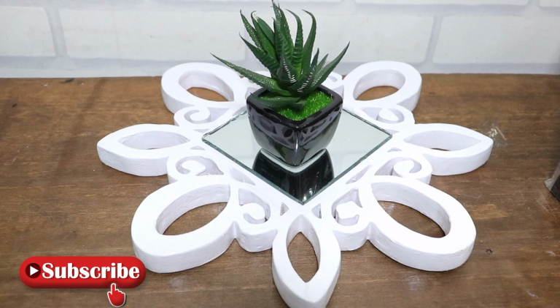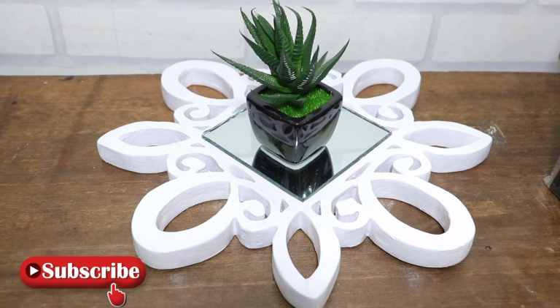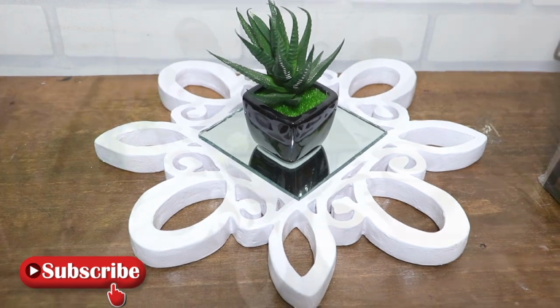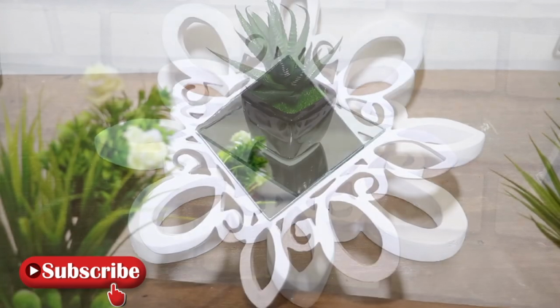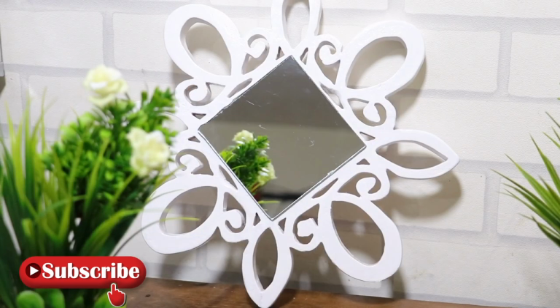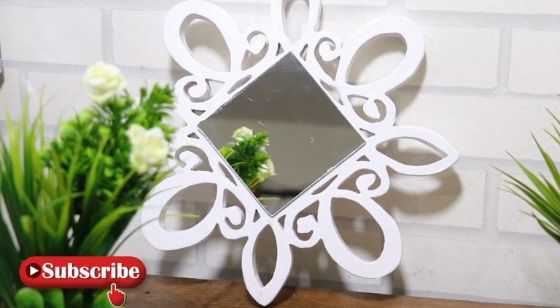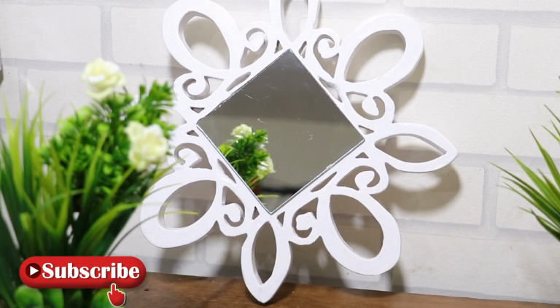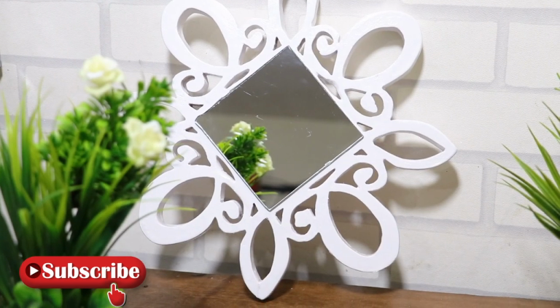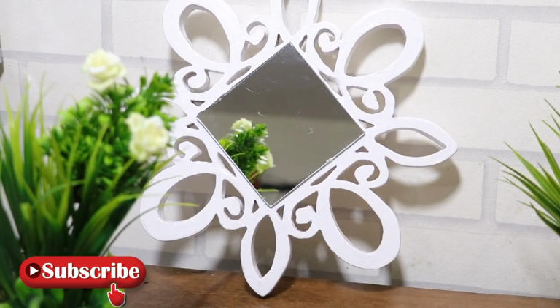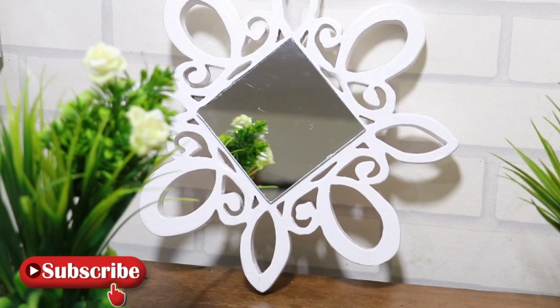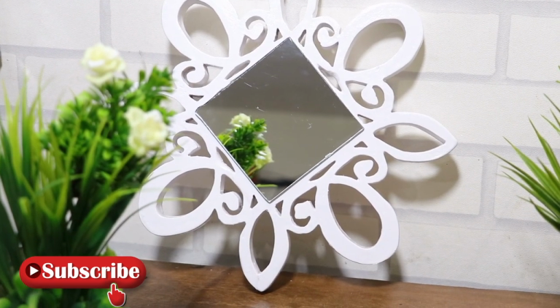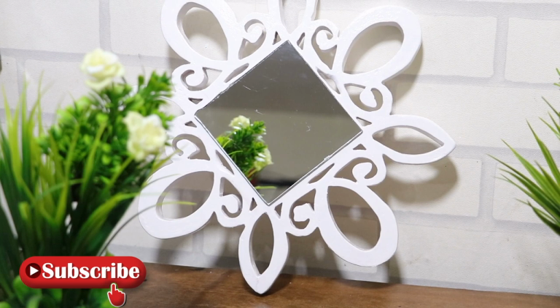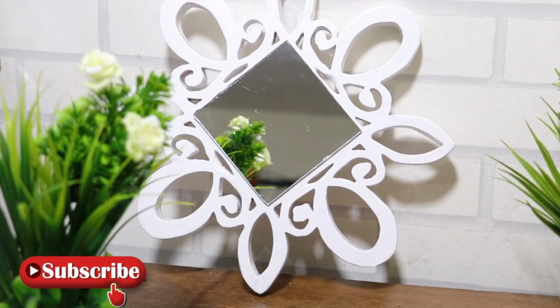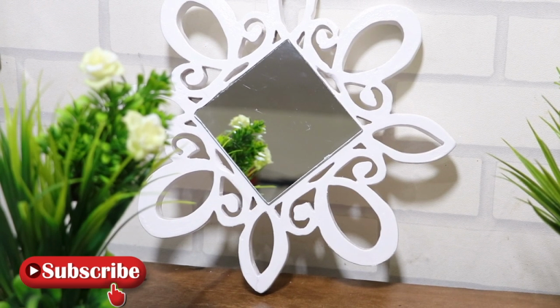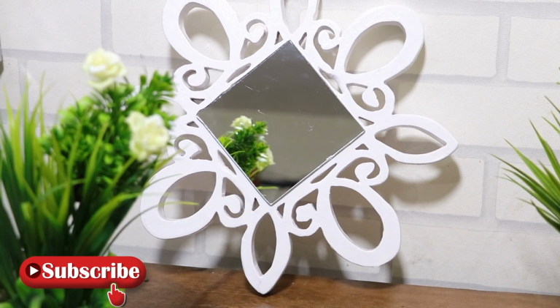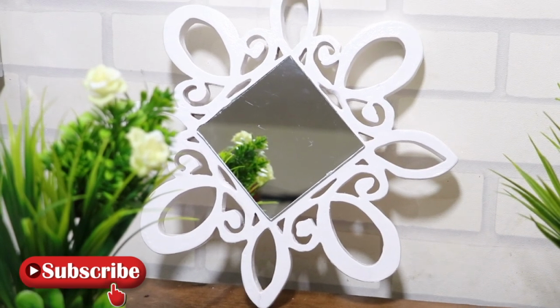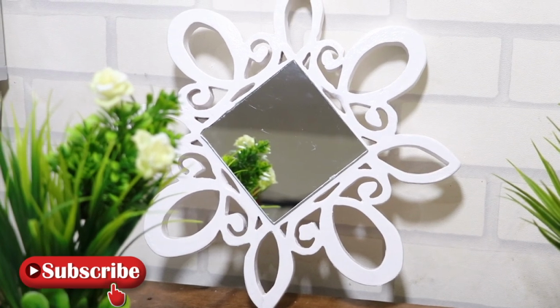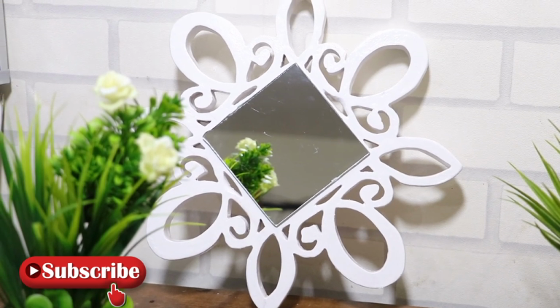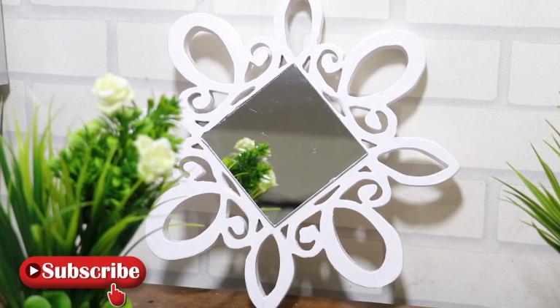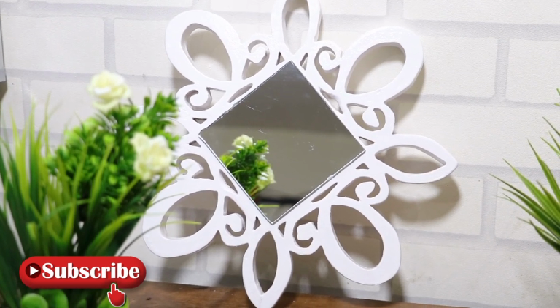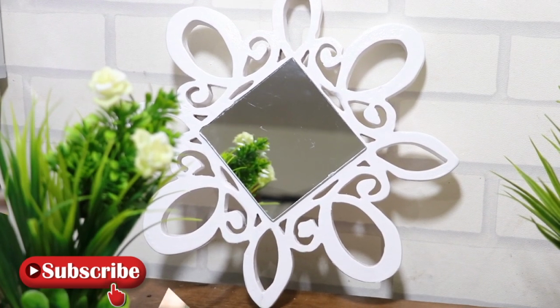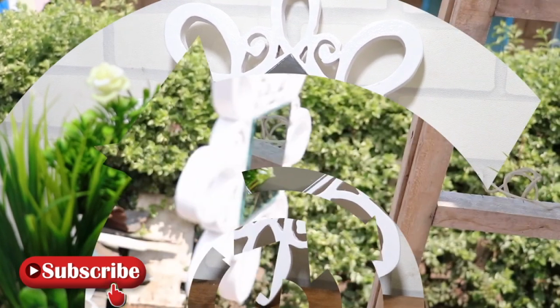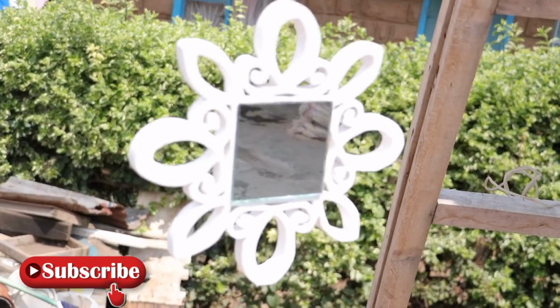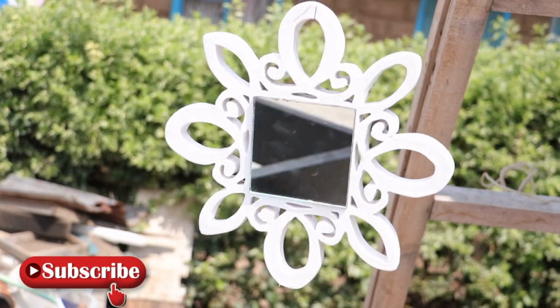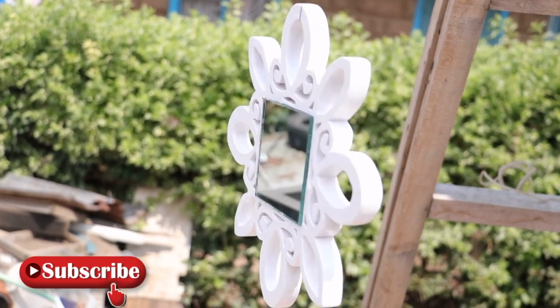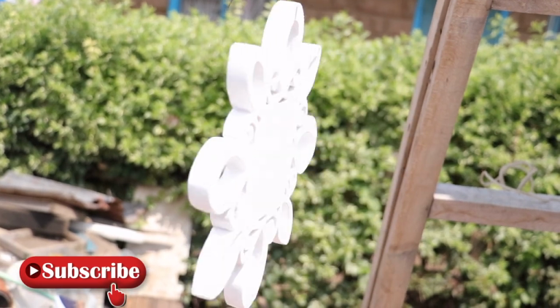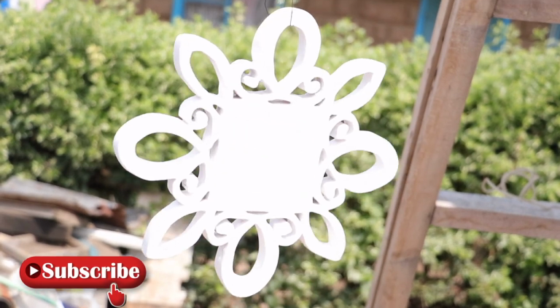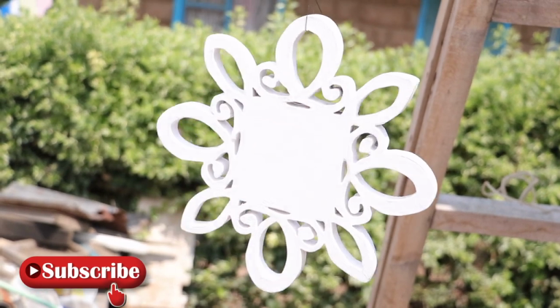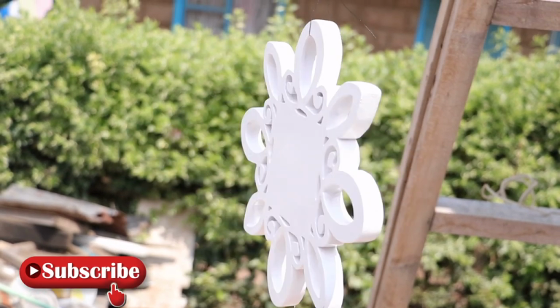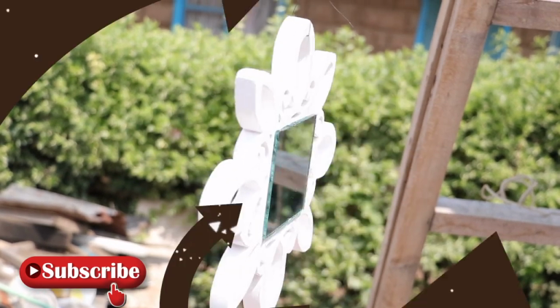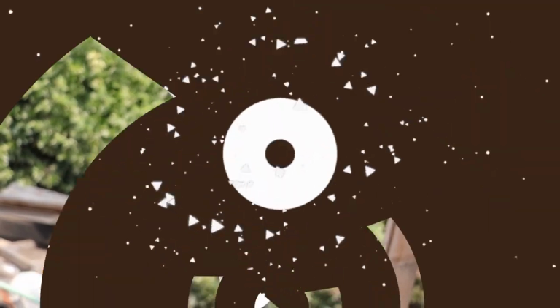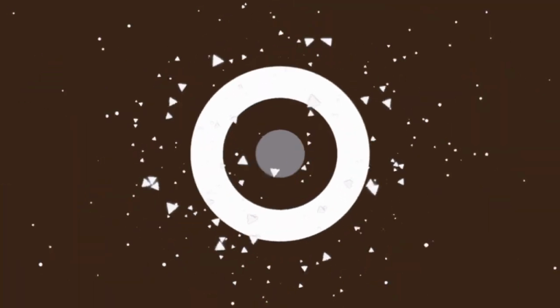That's it guys for today's project. If you're new on our channel, kindly click on the subscribe button and turn on the notification bell so that you don't miss out on our weekly uploads. Thanks for clicking into Crafts by Doti — we will see you on our next video. Until then, stay safe!